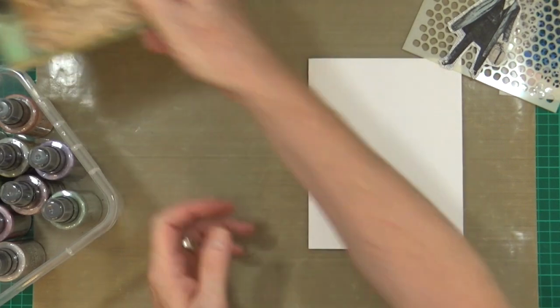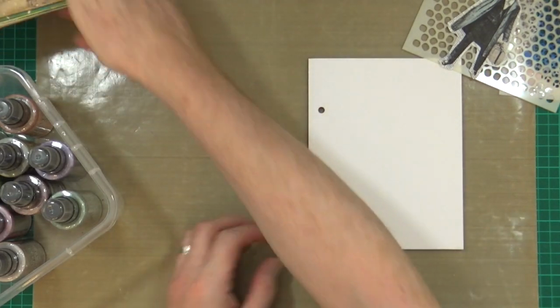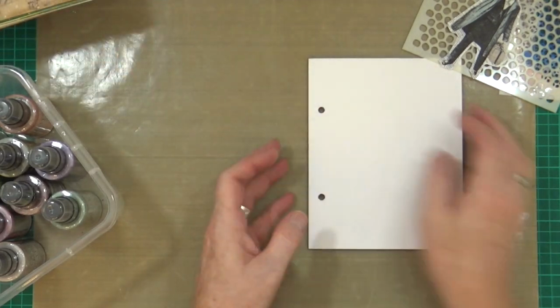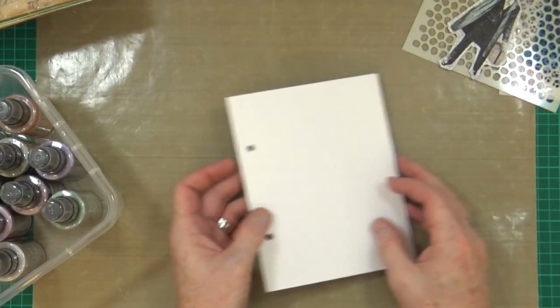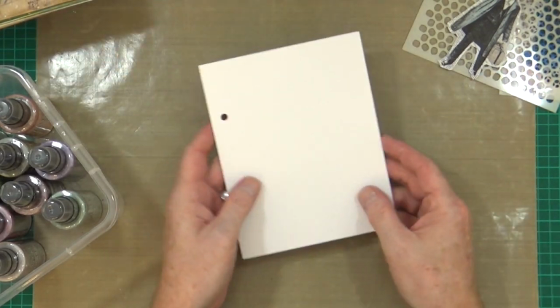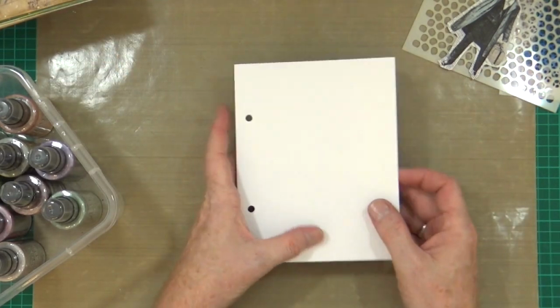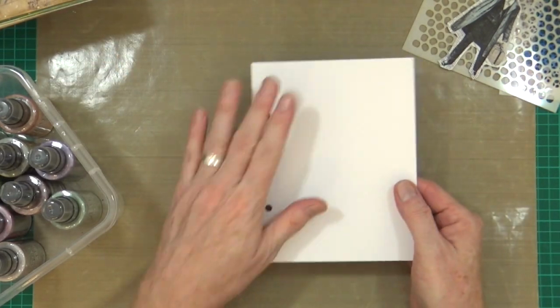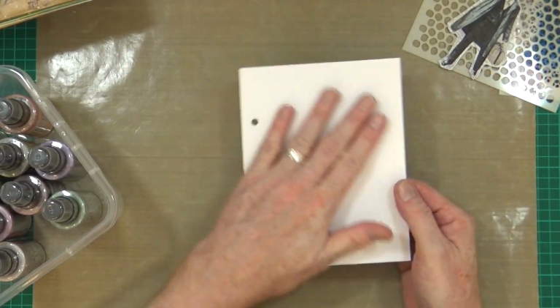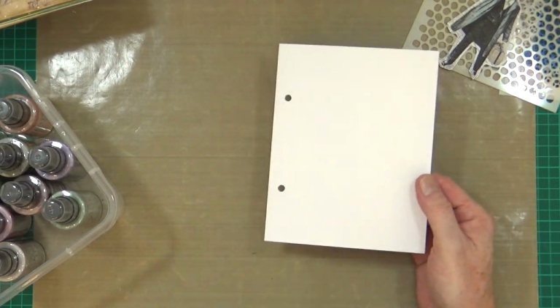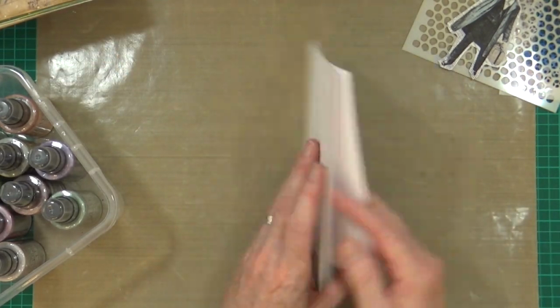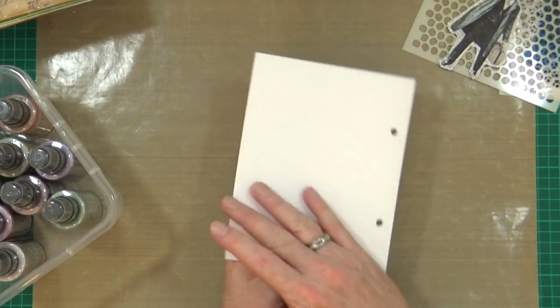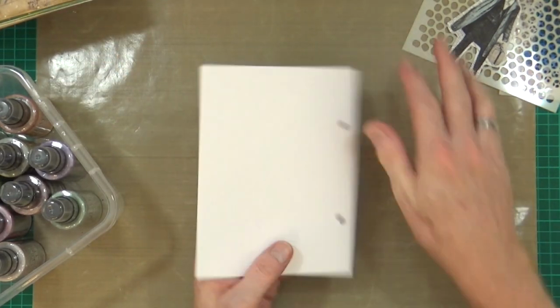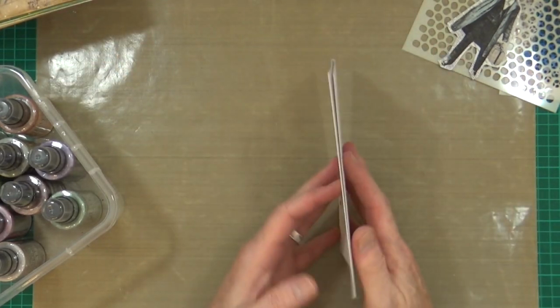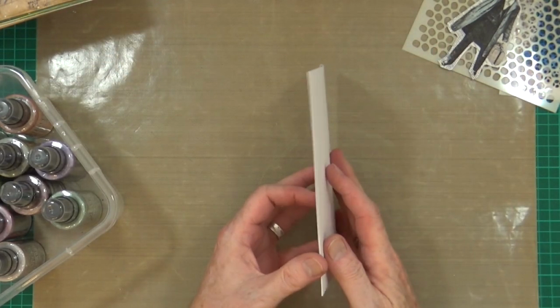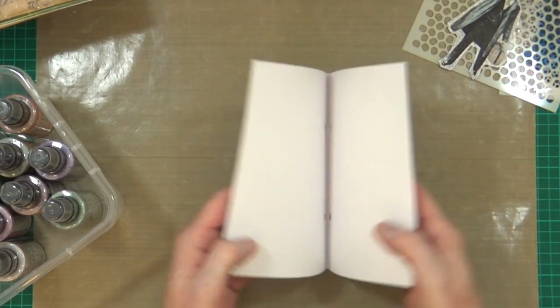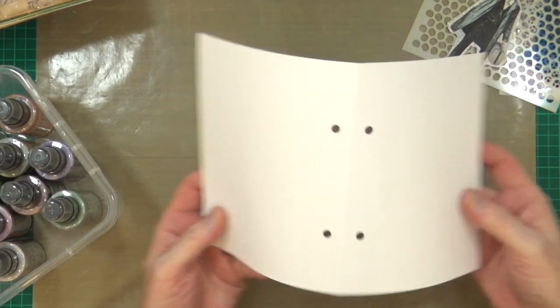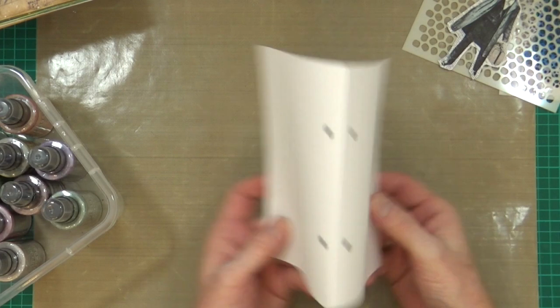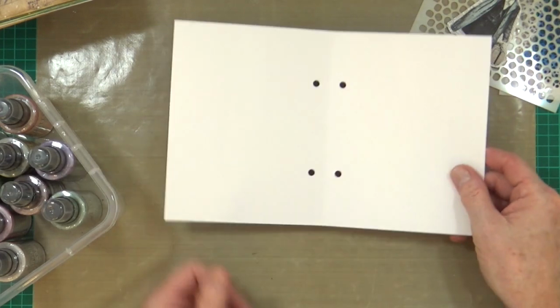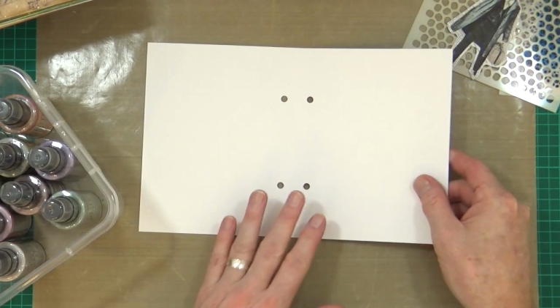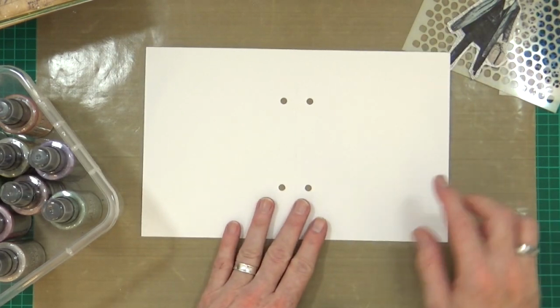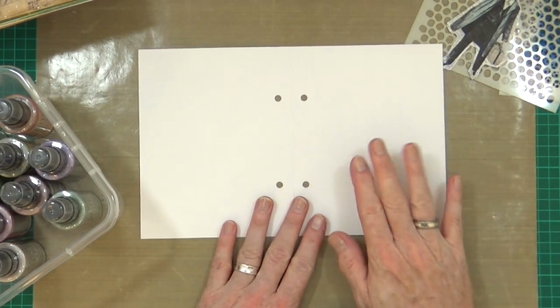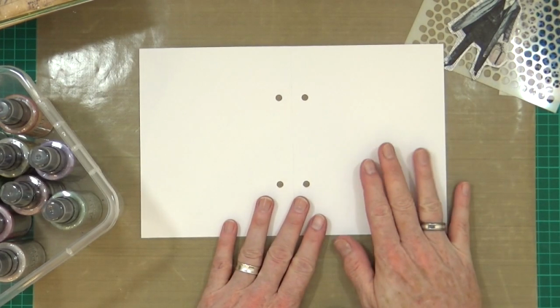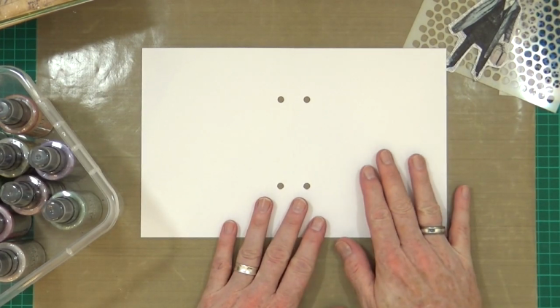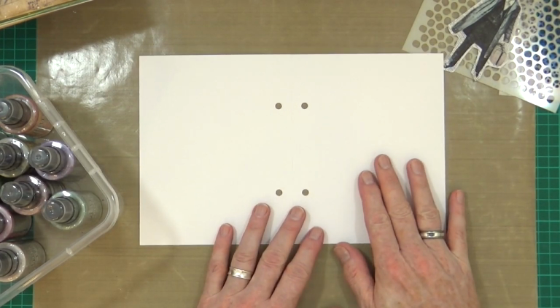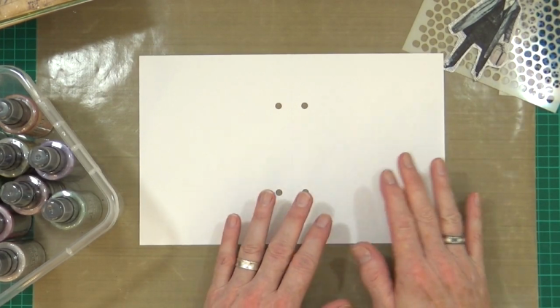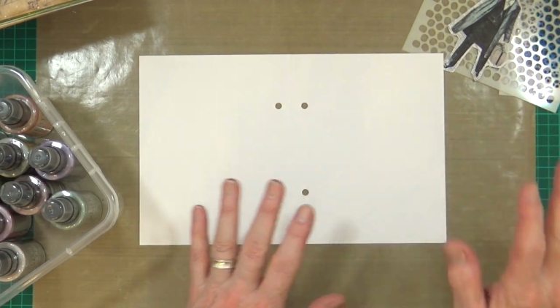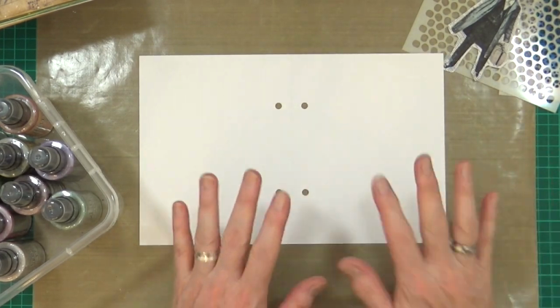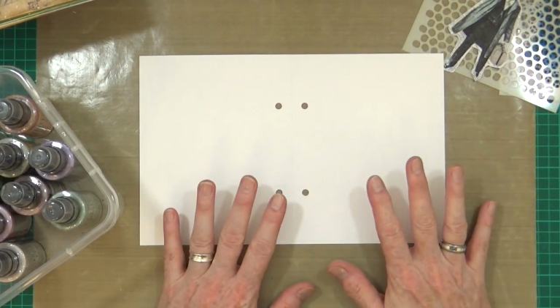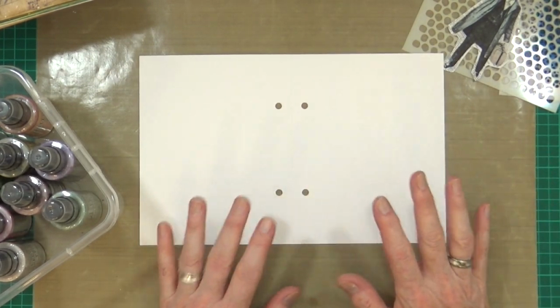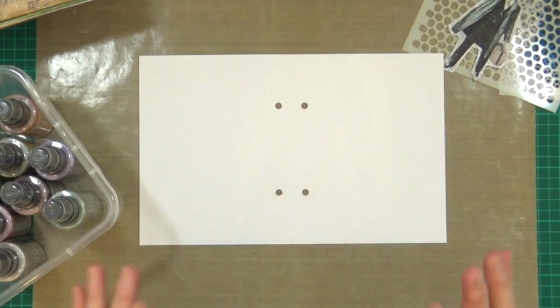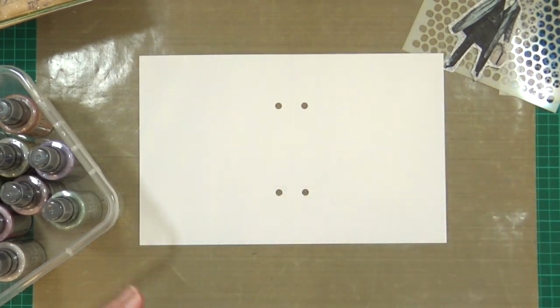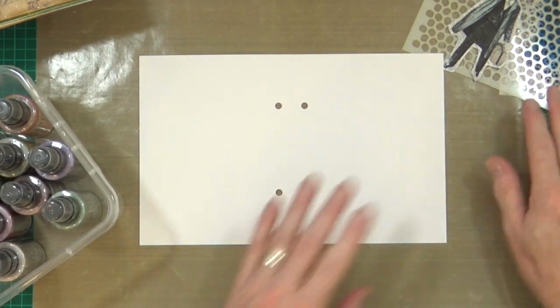I'm going to pop the journal to one side. This is the sheet - I'm going to leave that one blank, leave that one blank, and just work on this double page spread here.